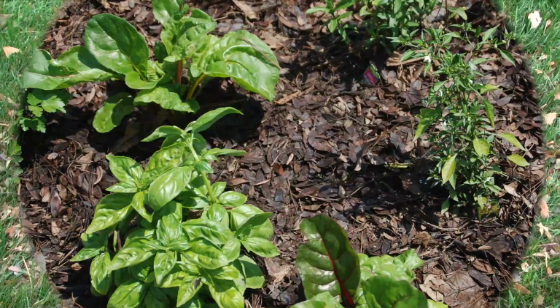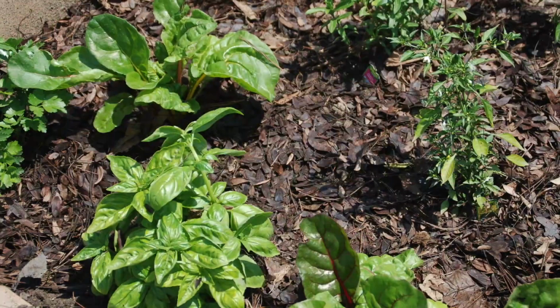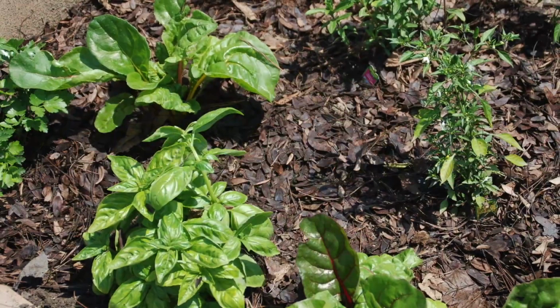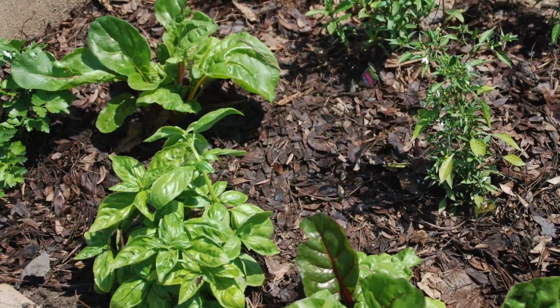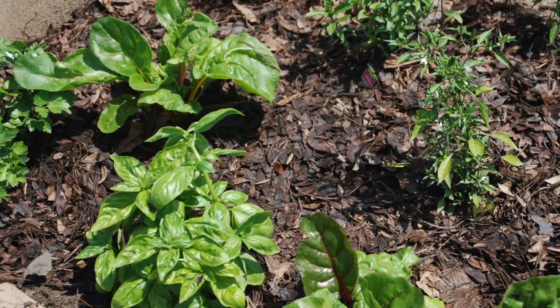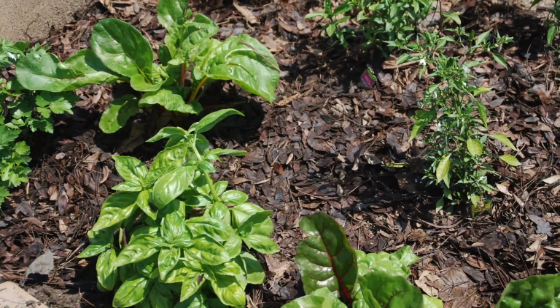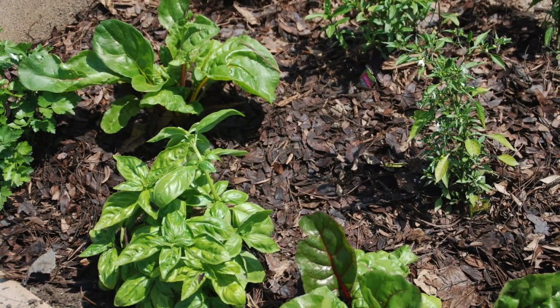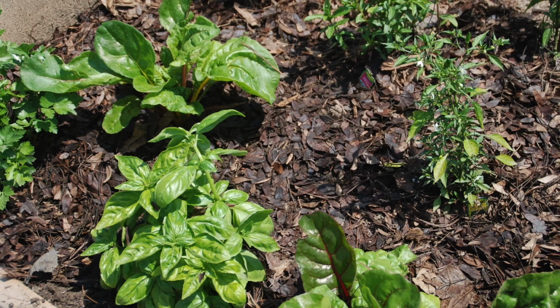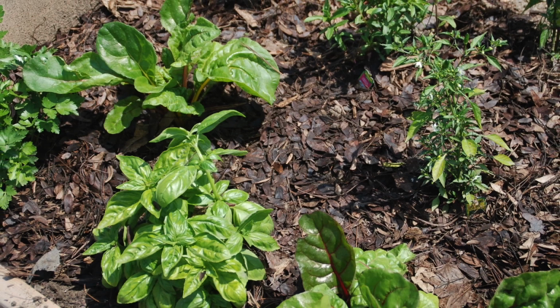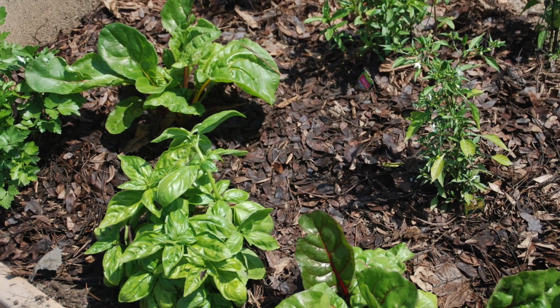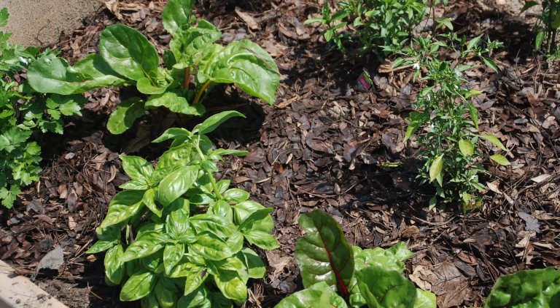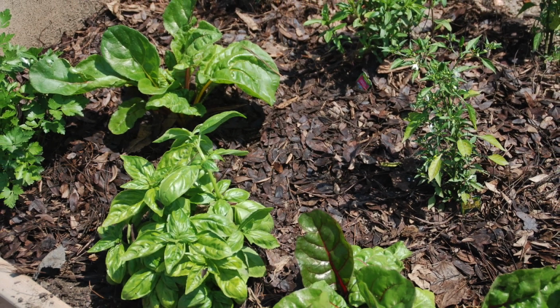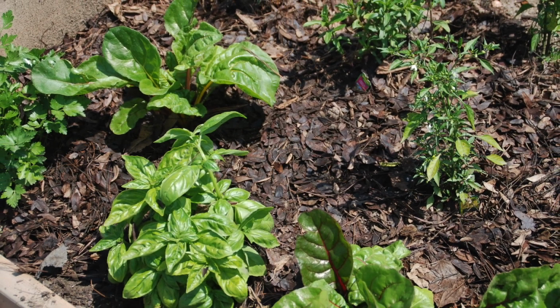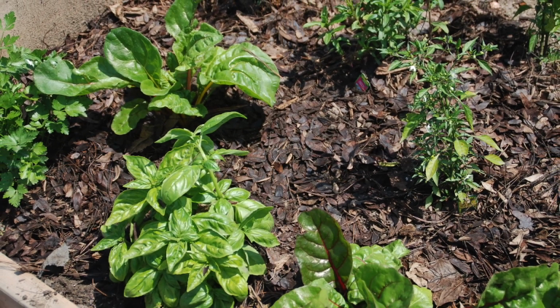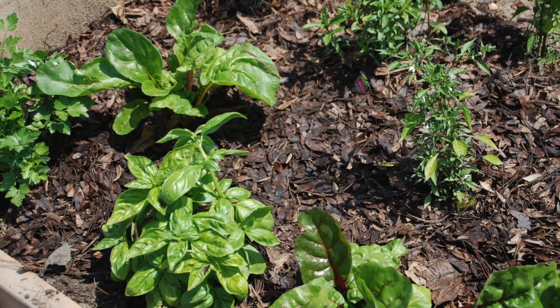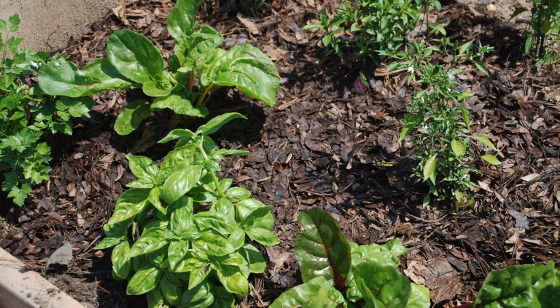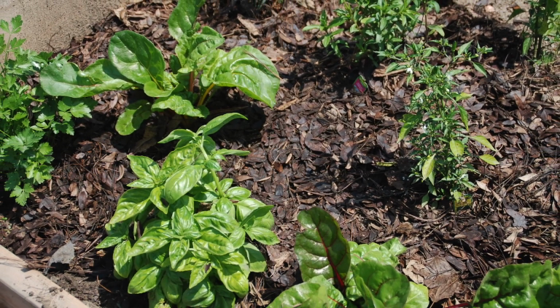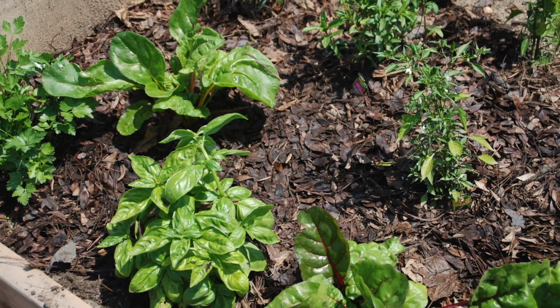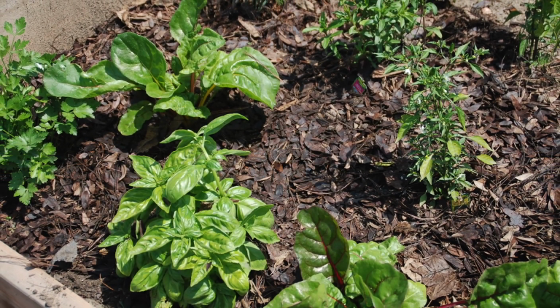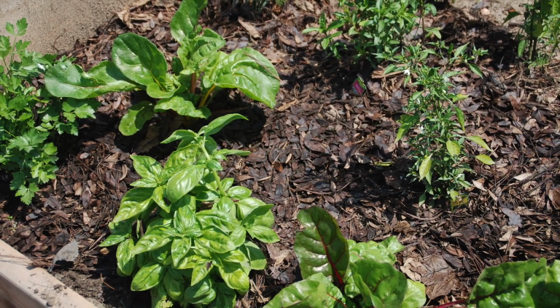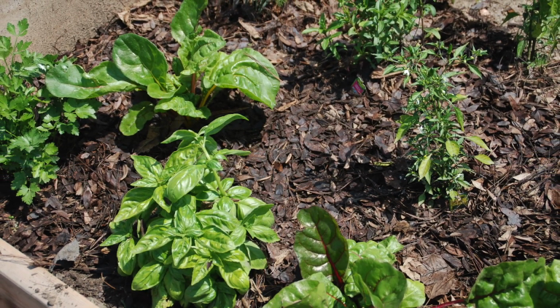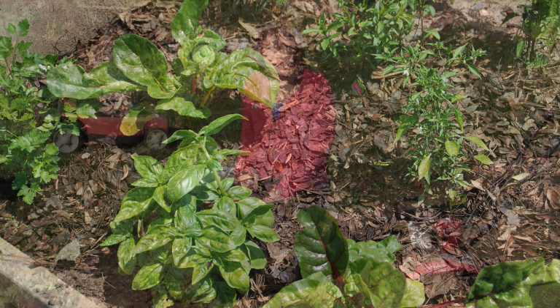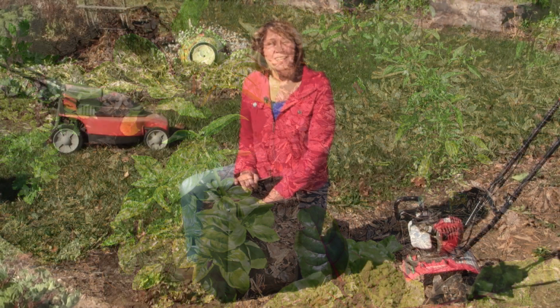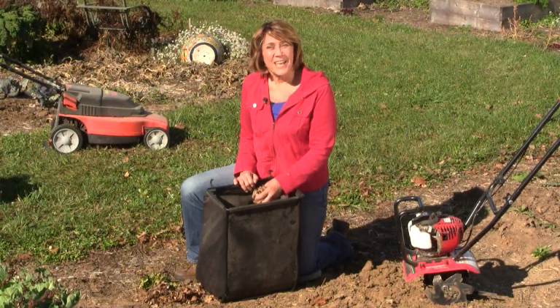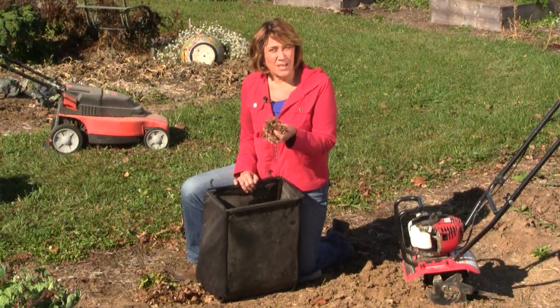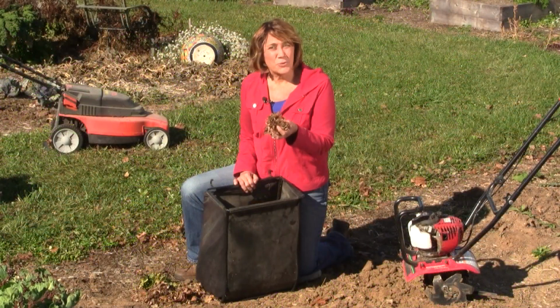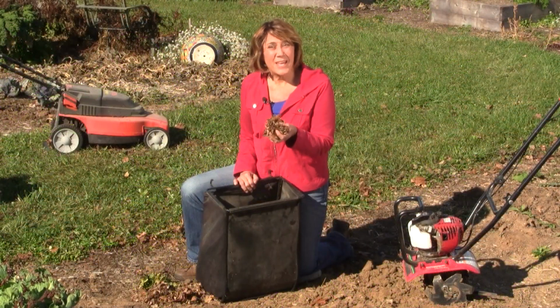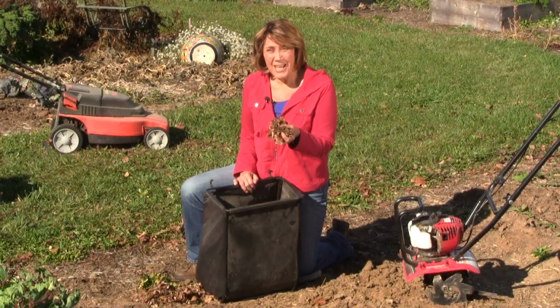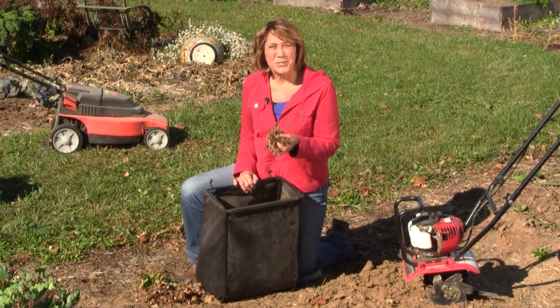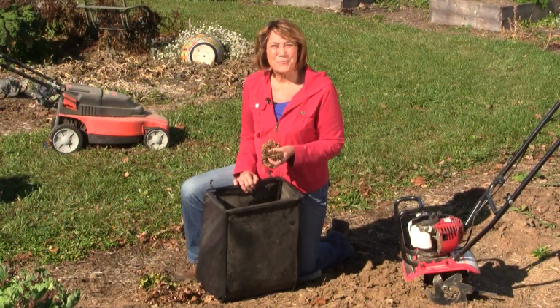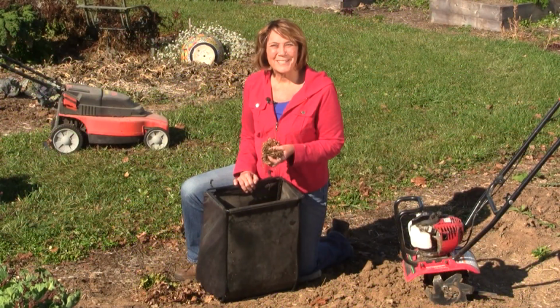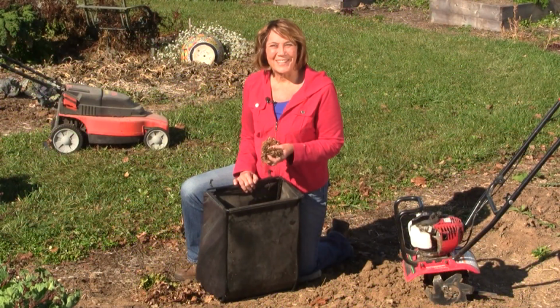Use the rest of the shredded leaves in your compost pile as a mulch on the soil now, or bag and save them to mulch your gardens next summer. Save some to amend annual and new planting beds.